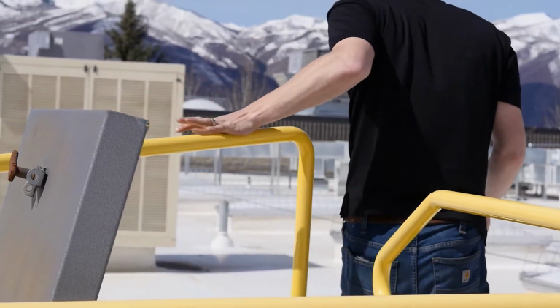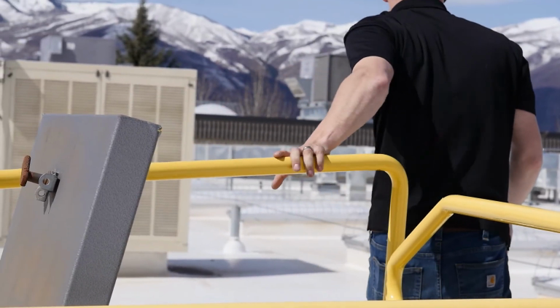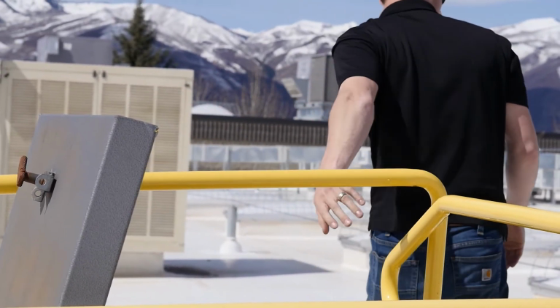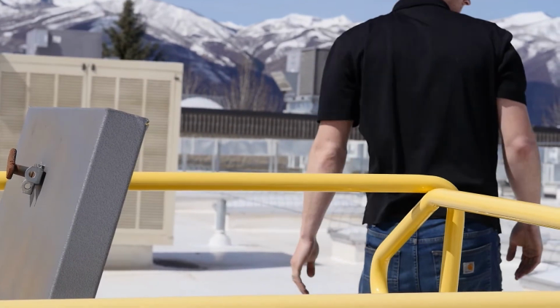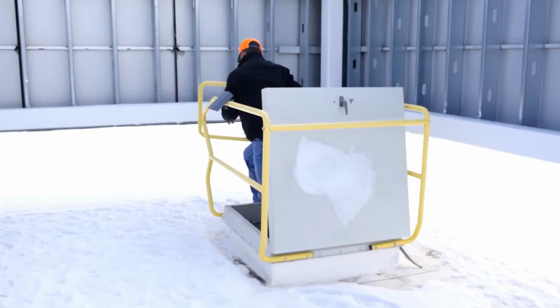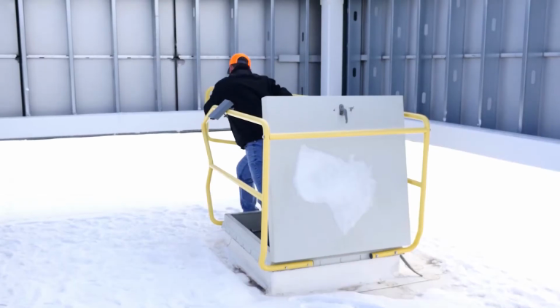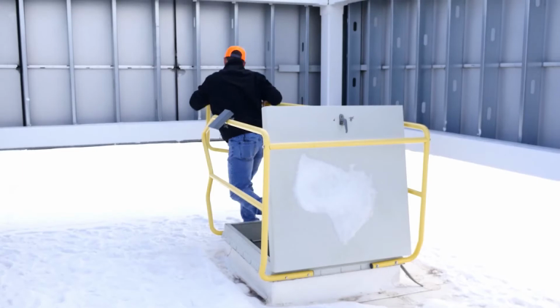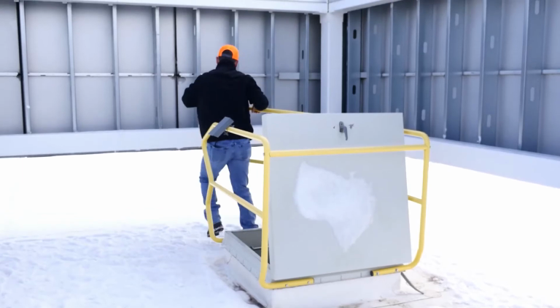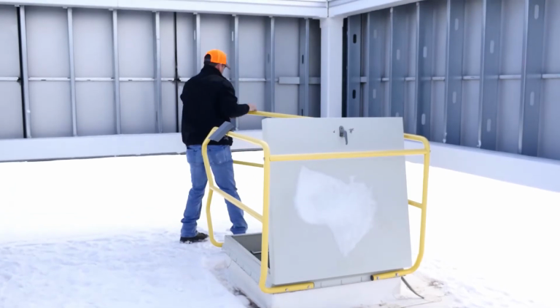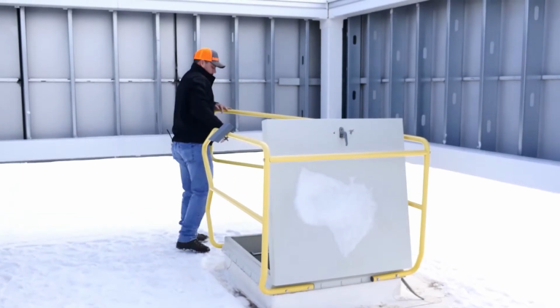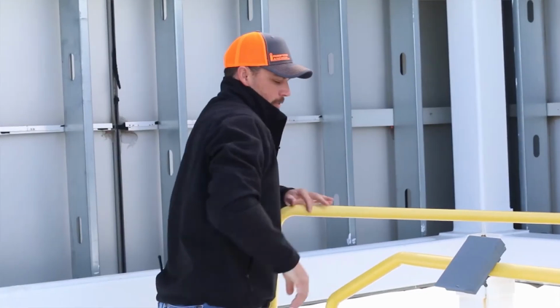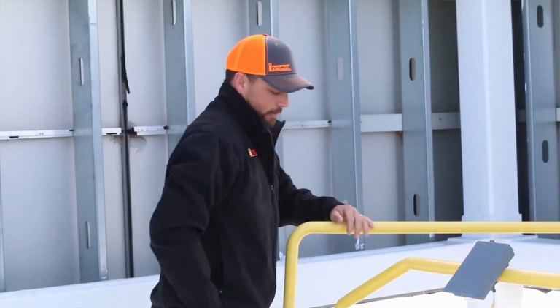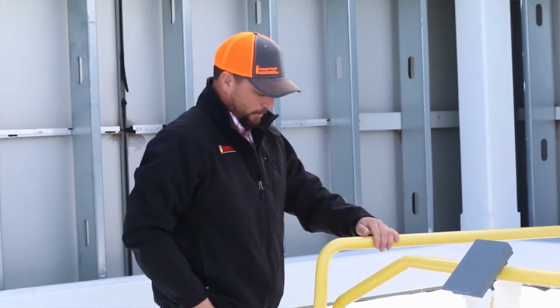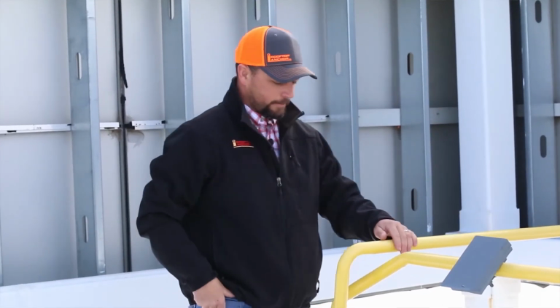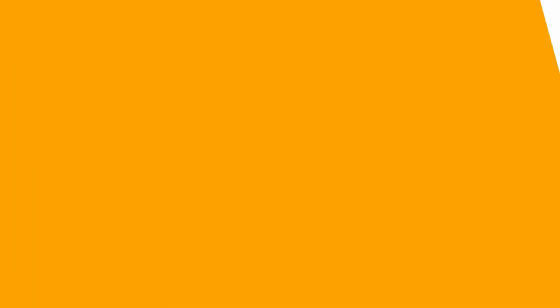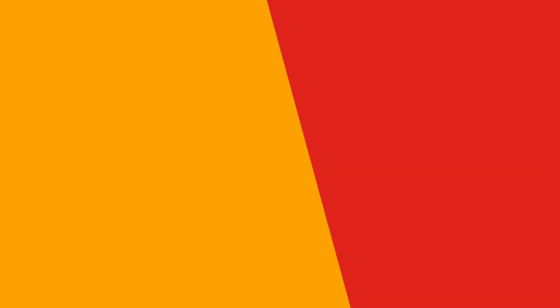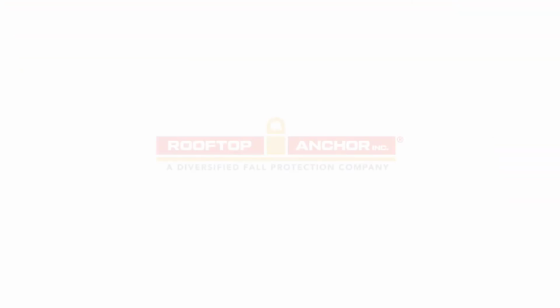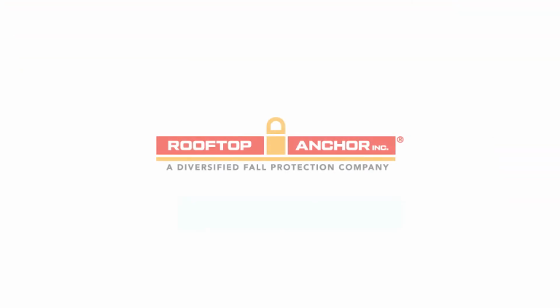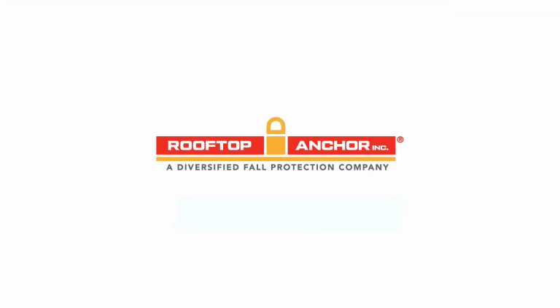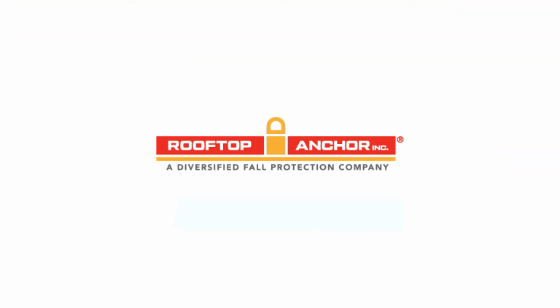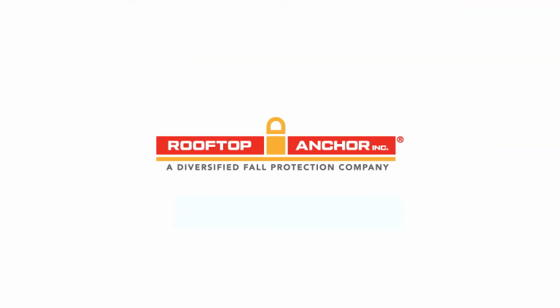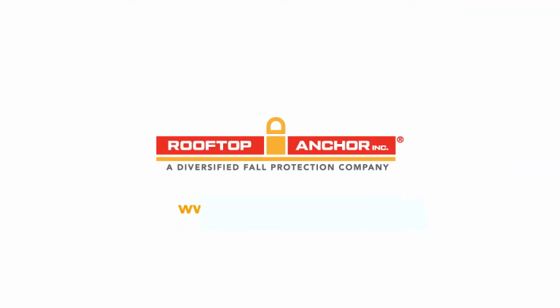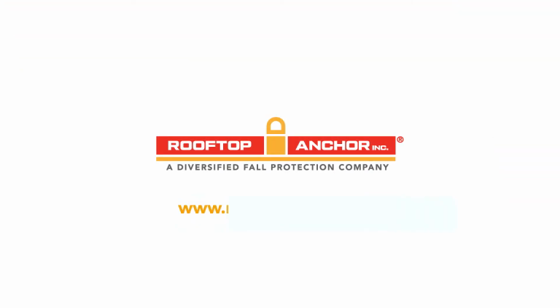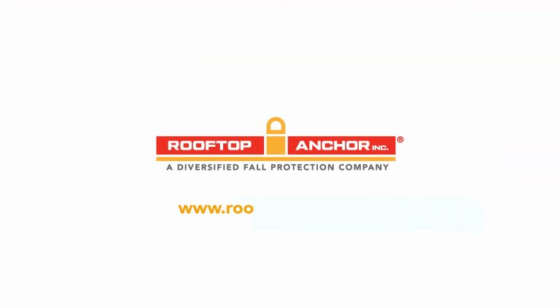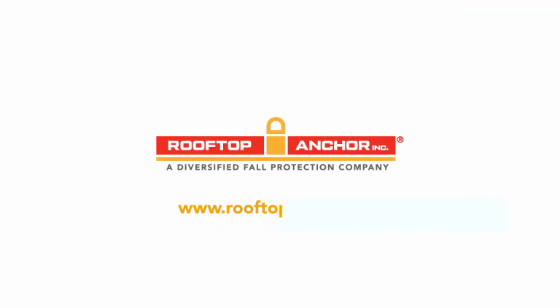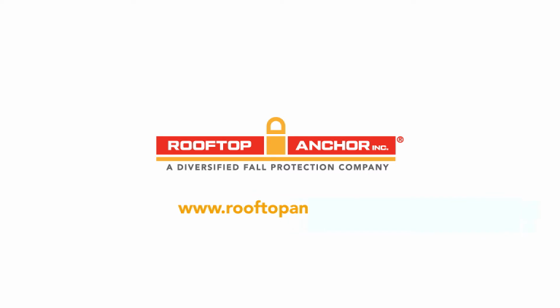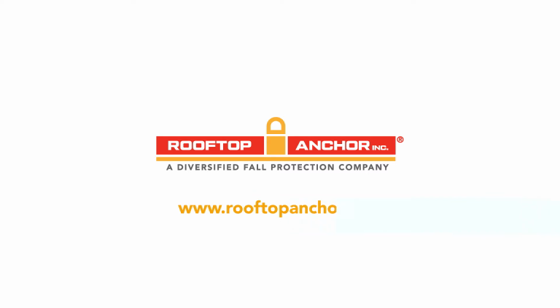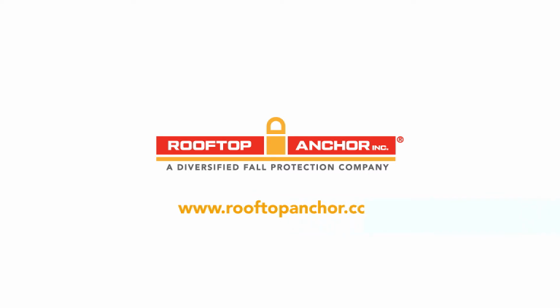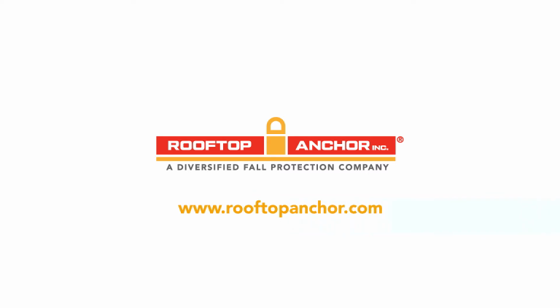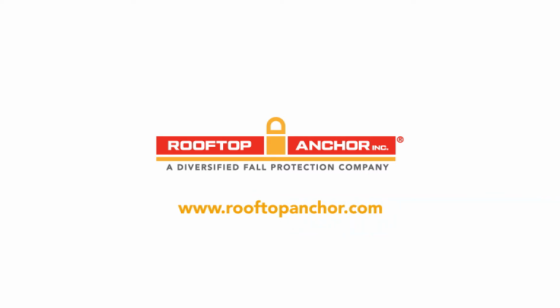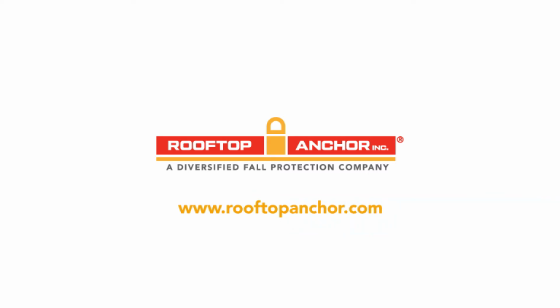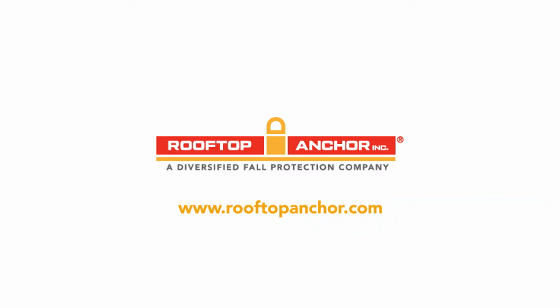Safety, Compliance, and Security. Learn more at www.rooftopanchor.com.